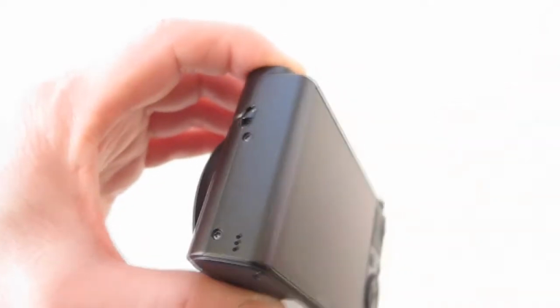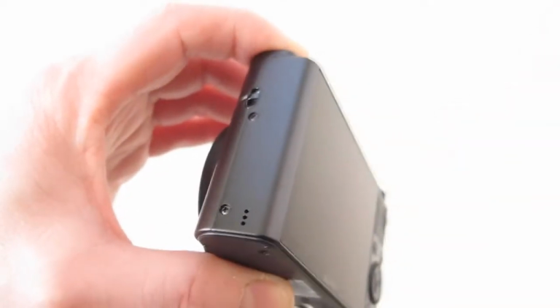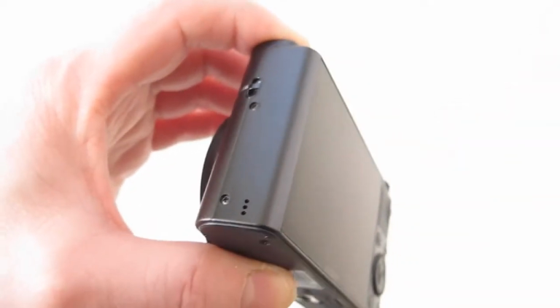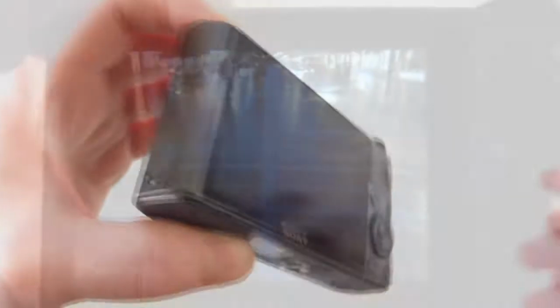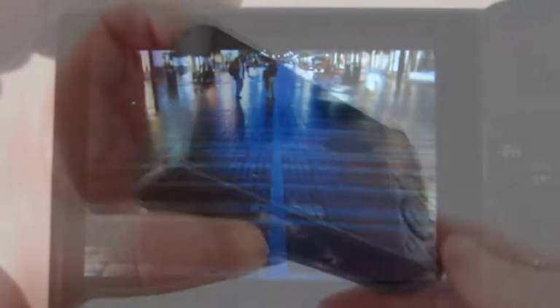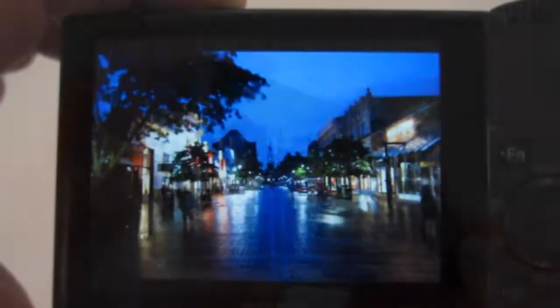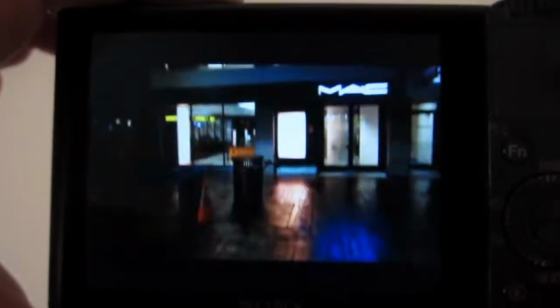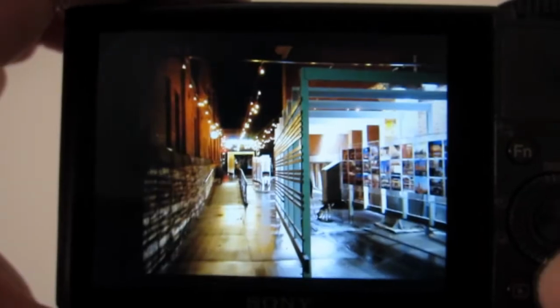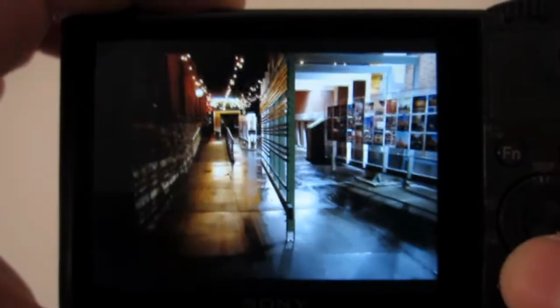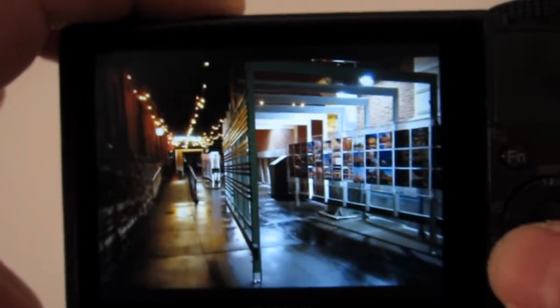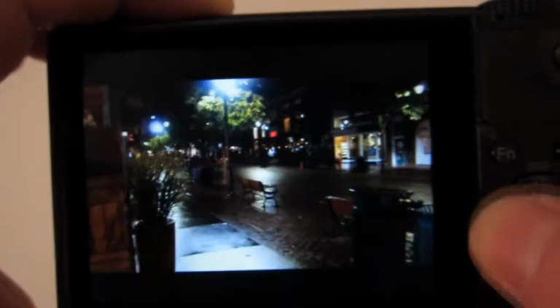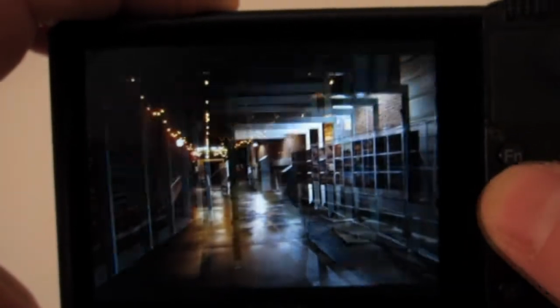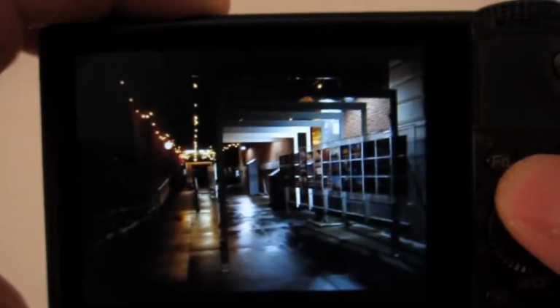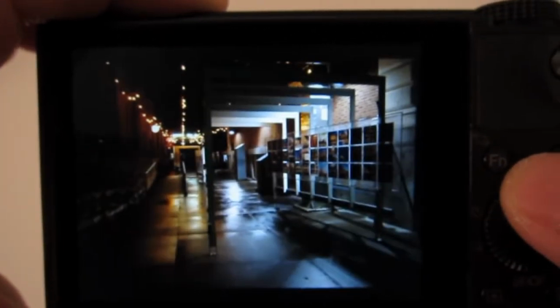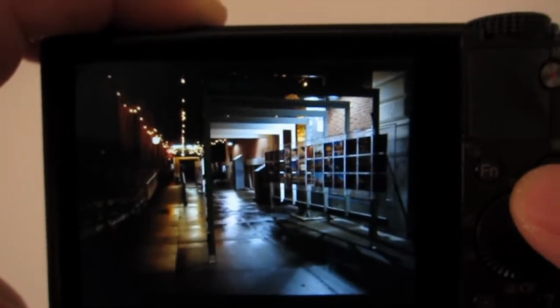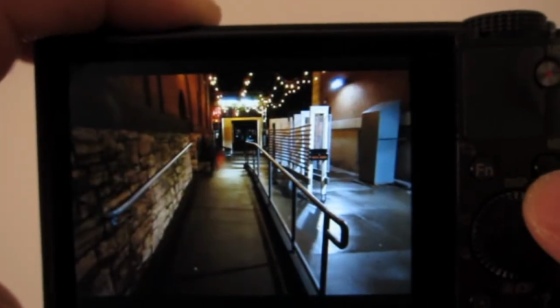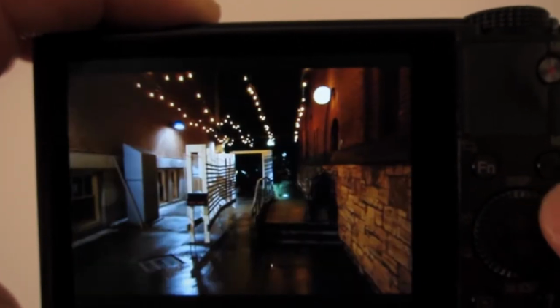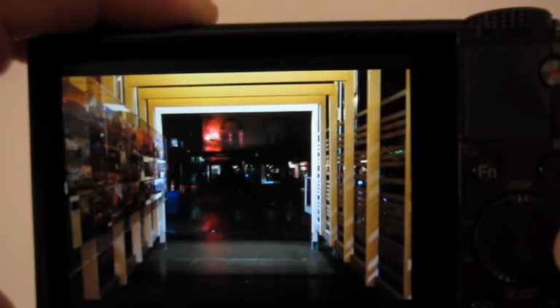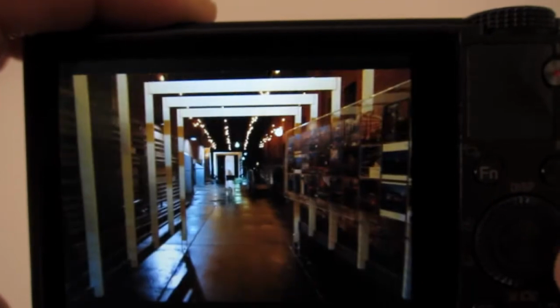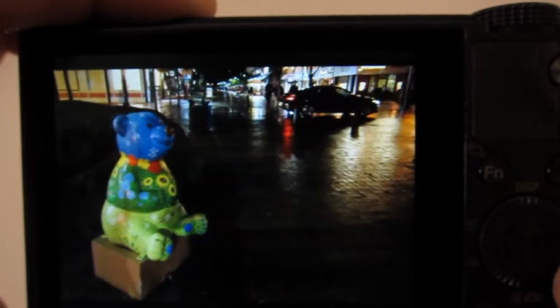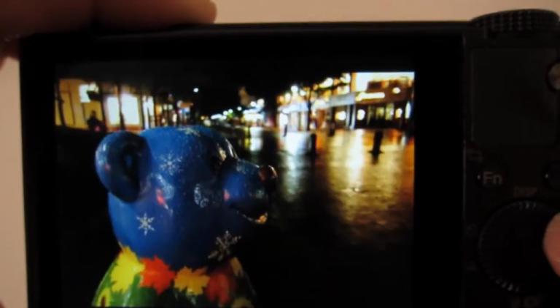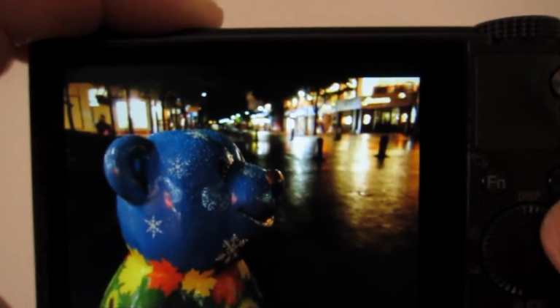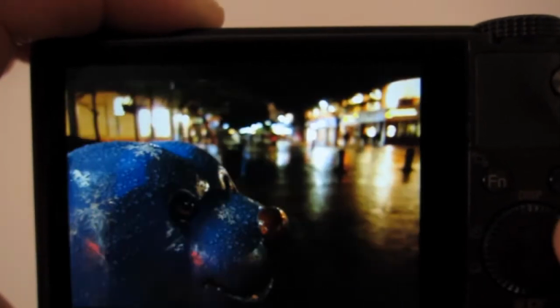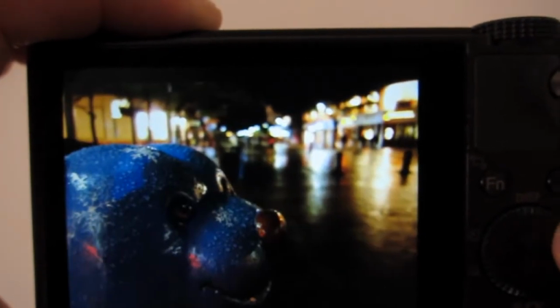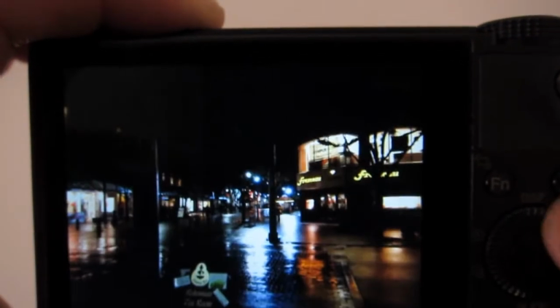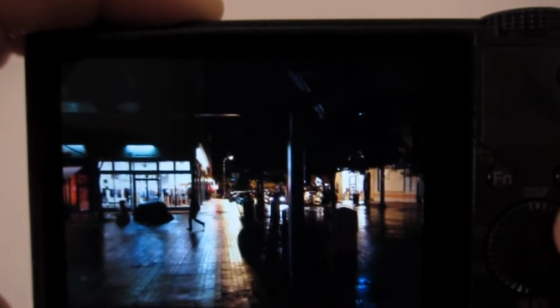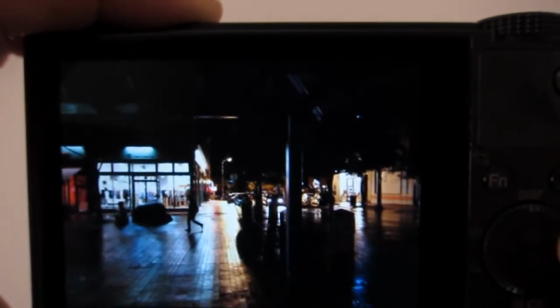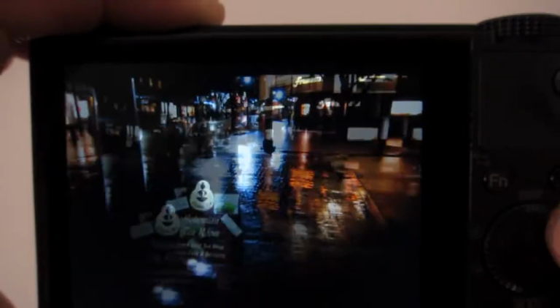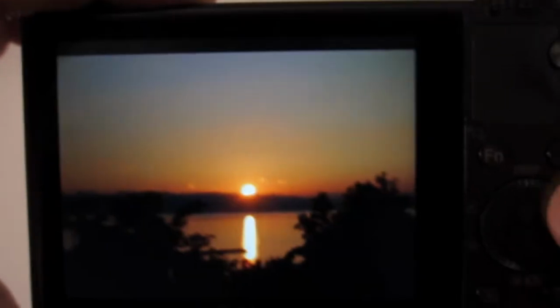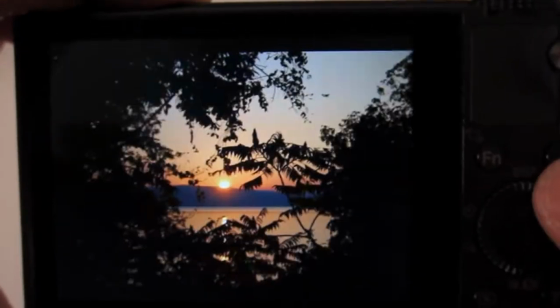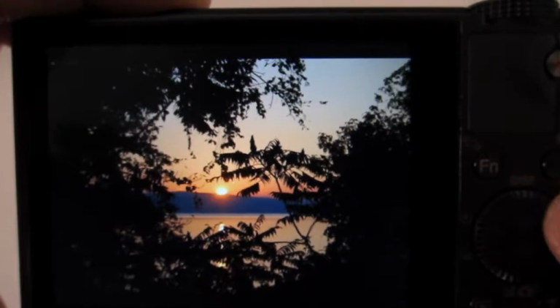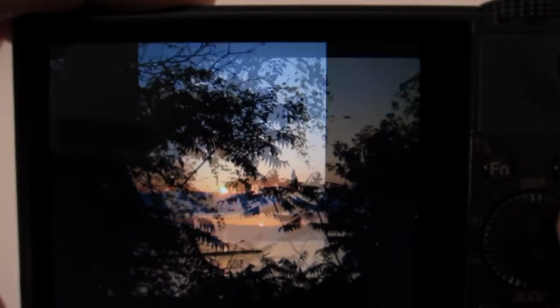There are some pictures here I shot — pretty good in low light. The White Magic TFT screen is pretty sharp.